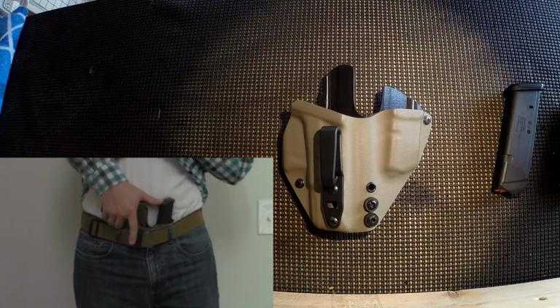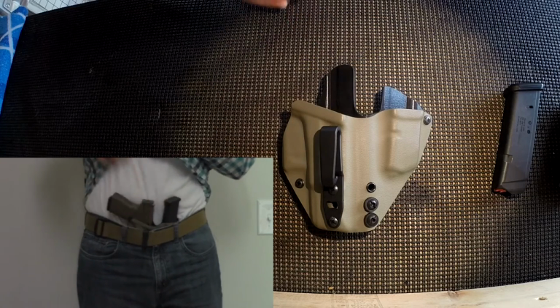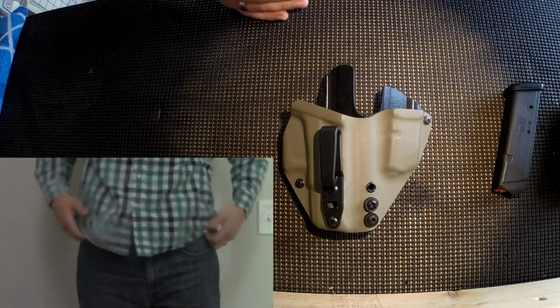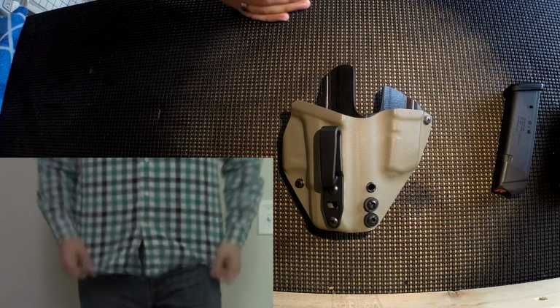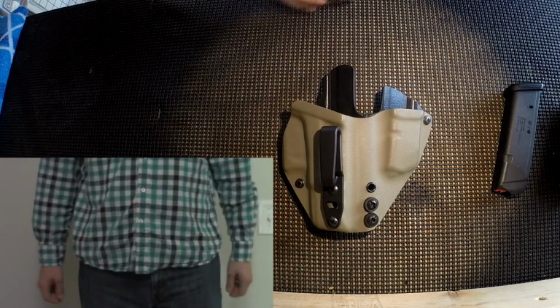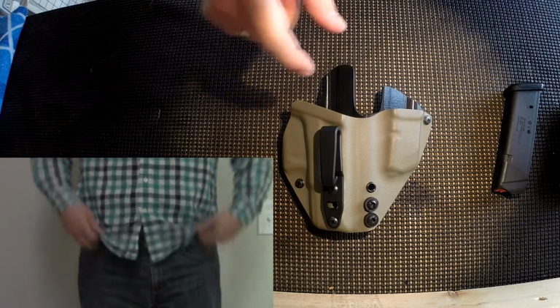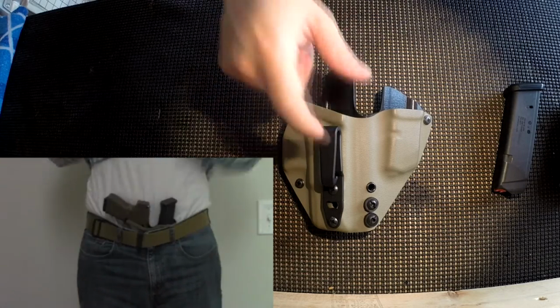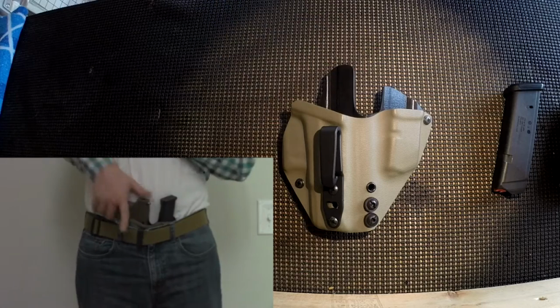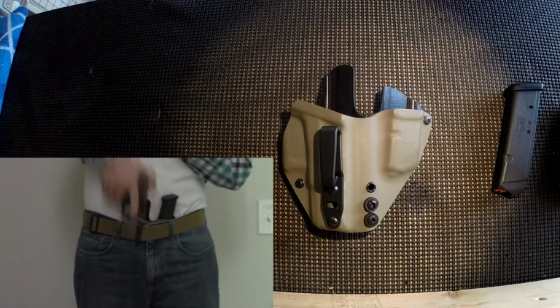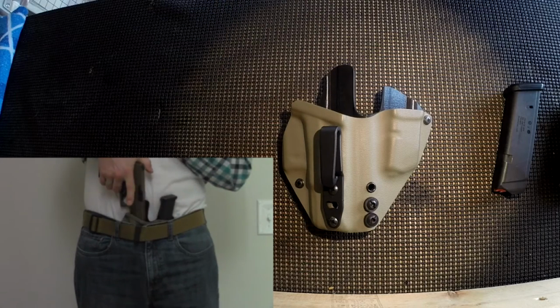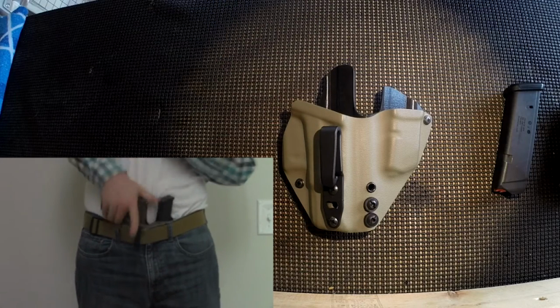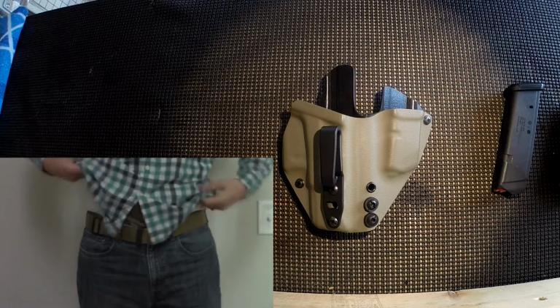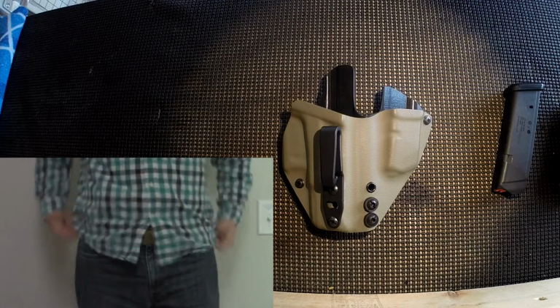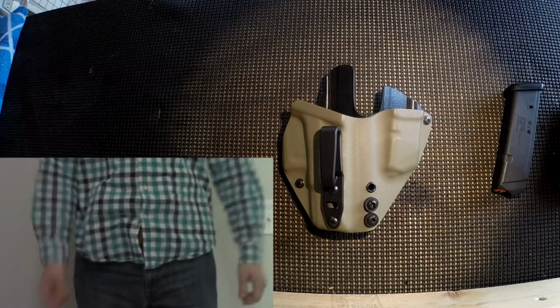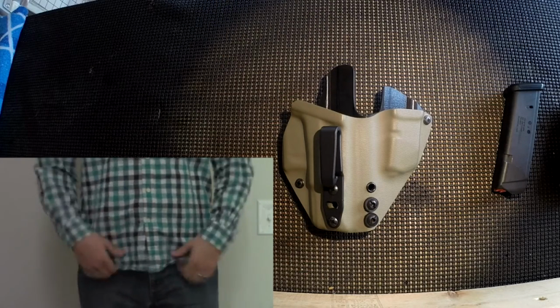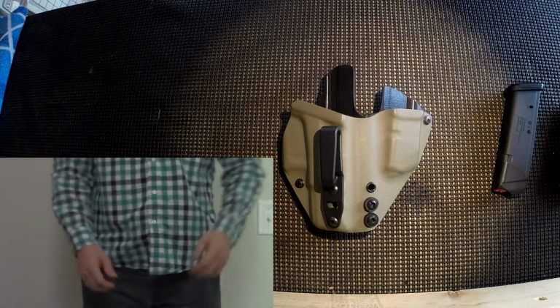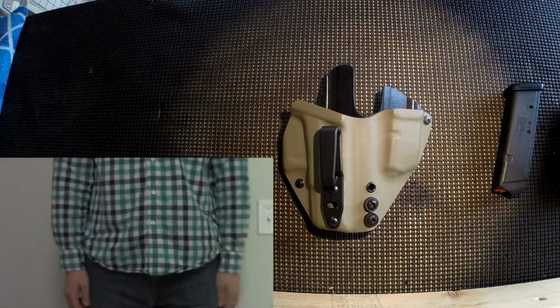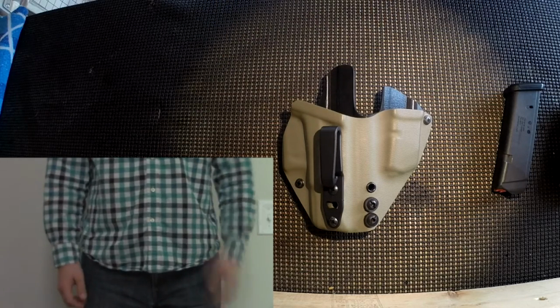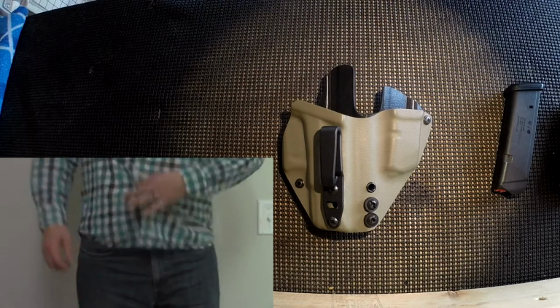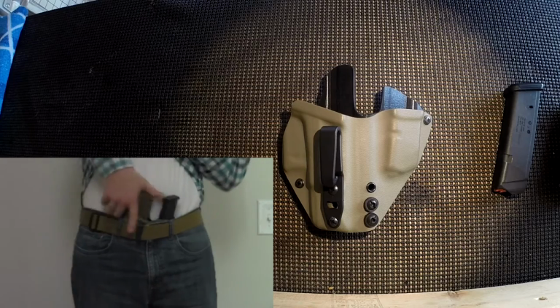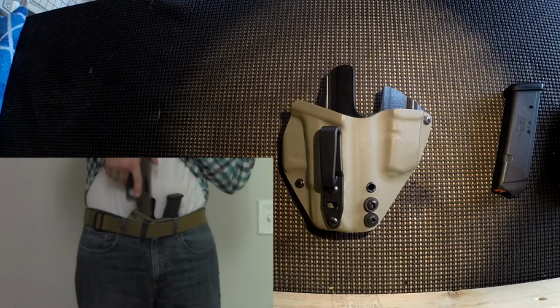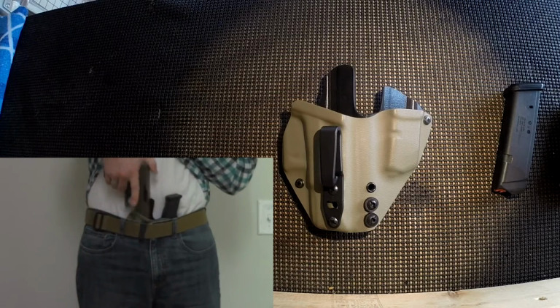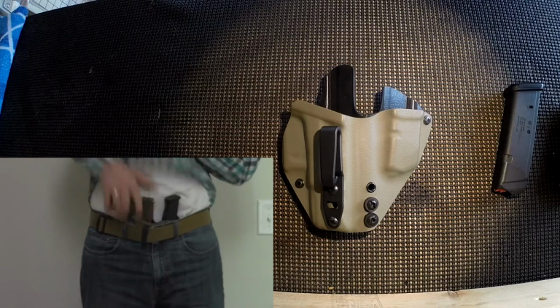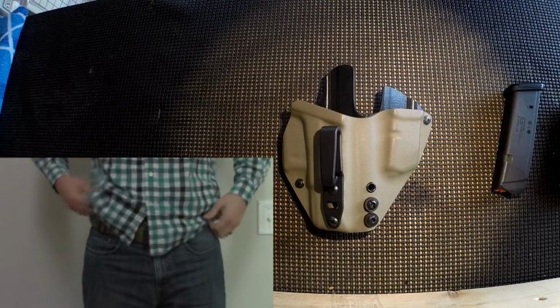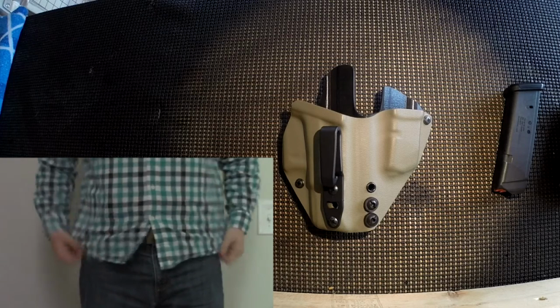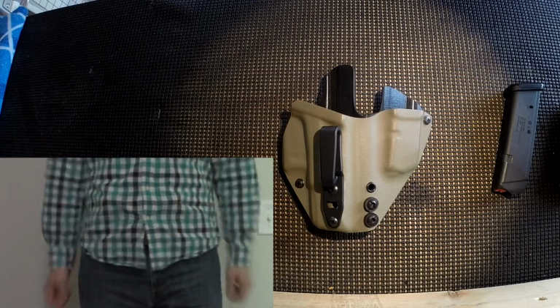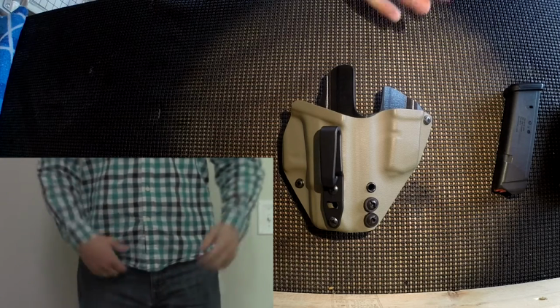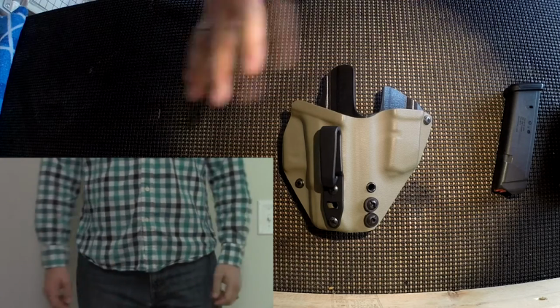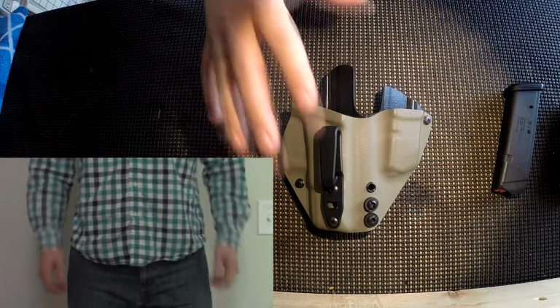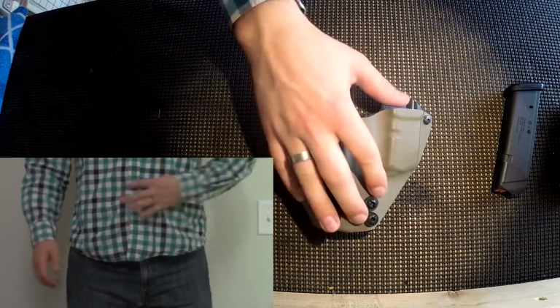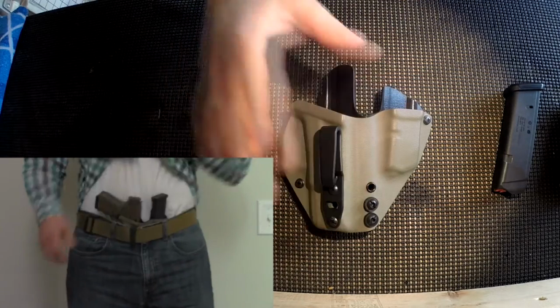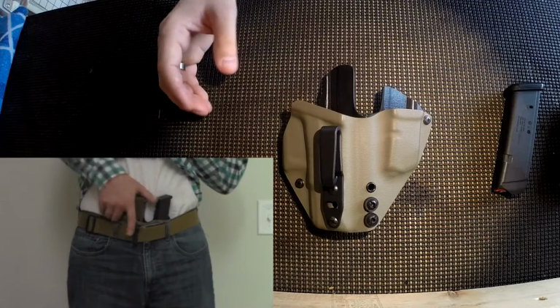I've never had a Kydex holster before and I've never had an appendix carry holster before. I think he did a great job with what he's got going on, and that's why I chose to go with him over some of the other ones out there. Let's get into why I chose this over some of the others.